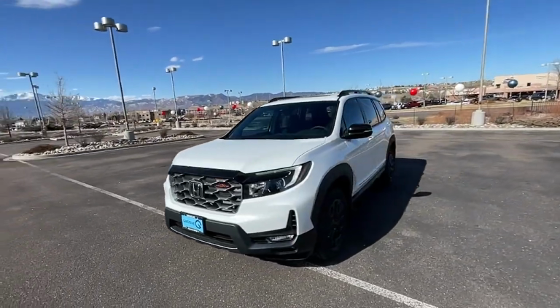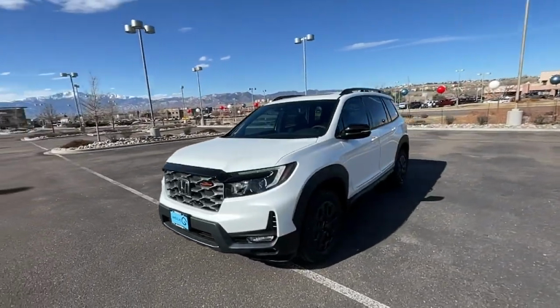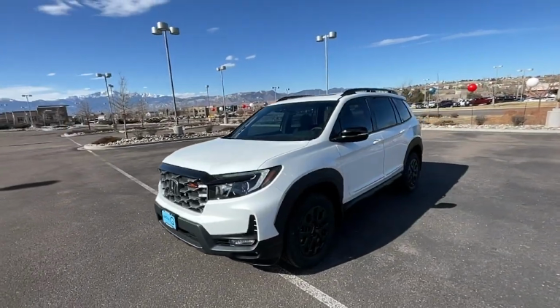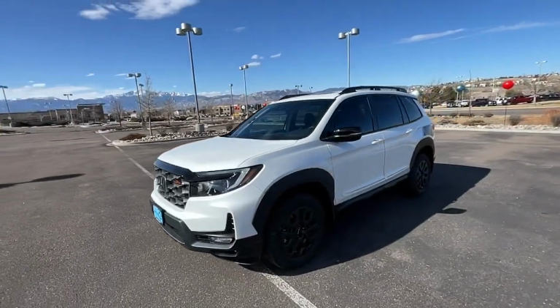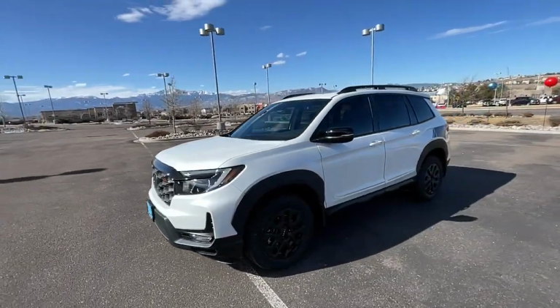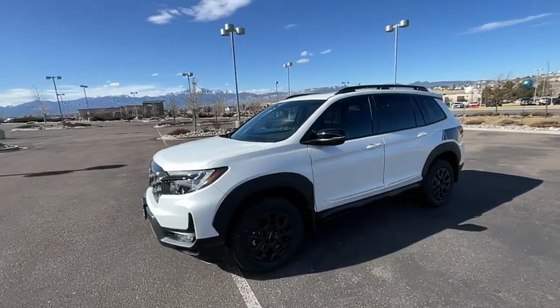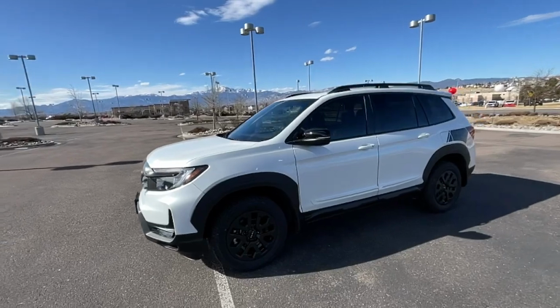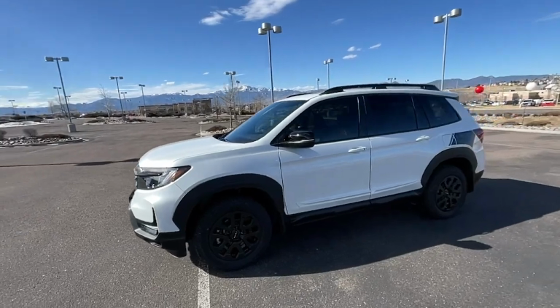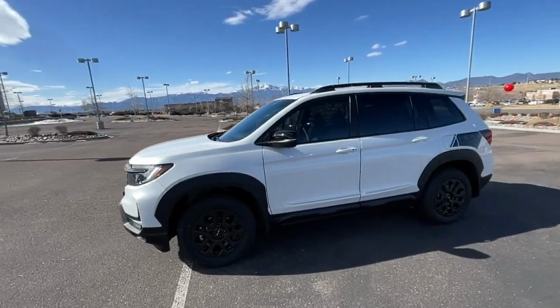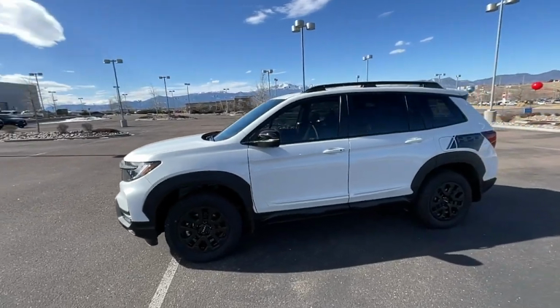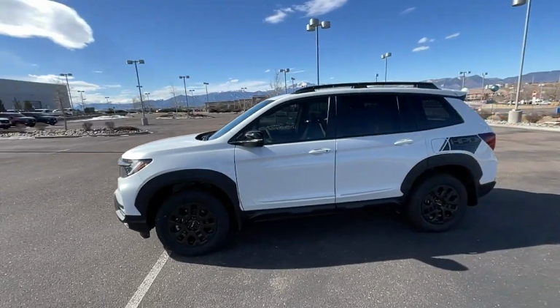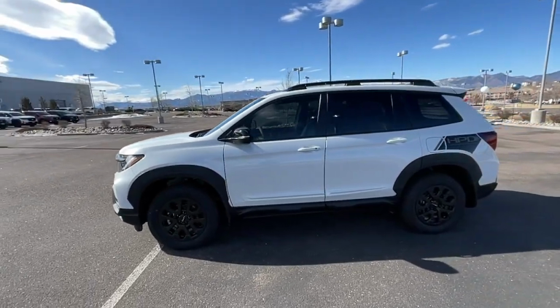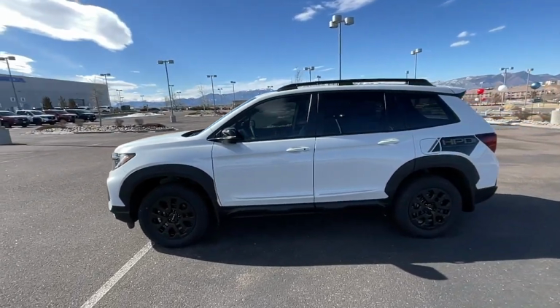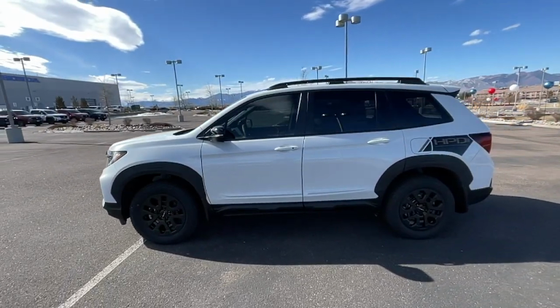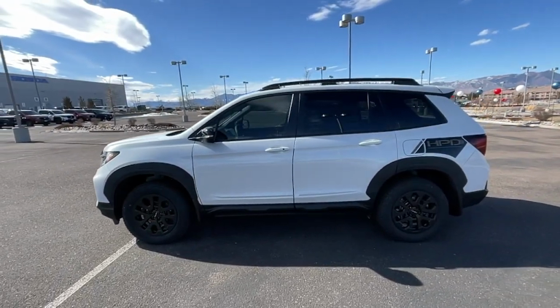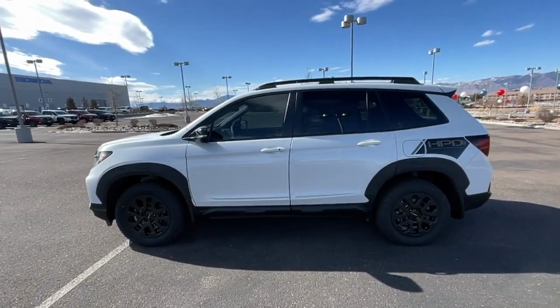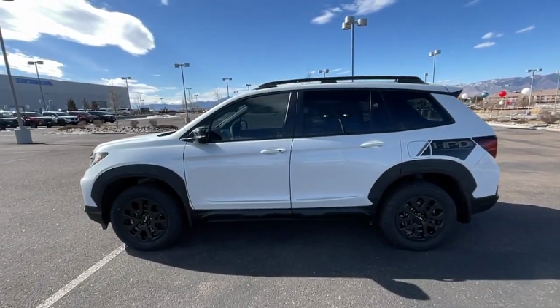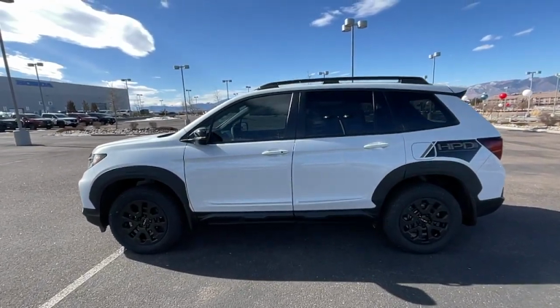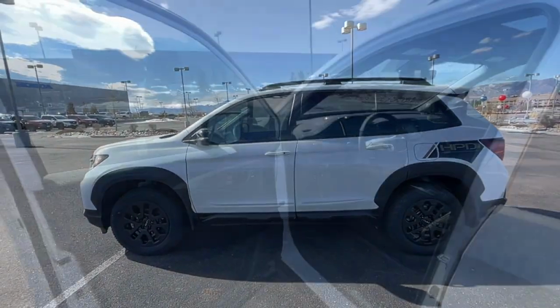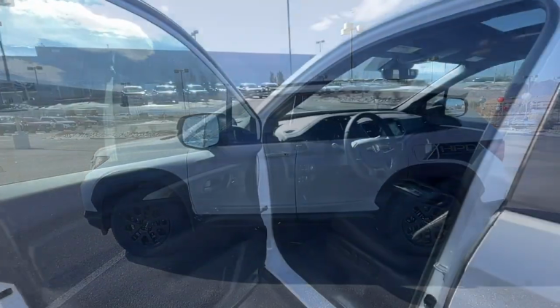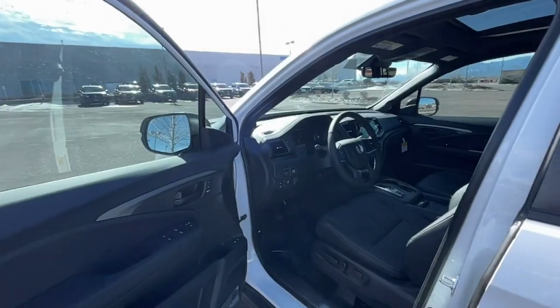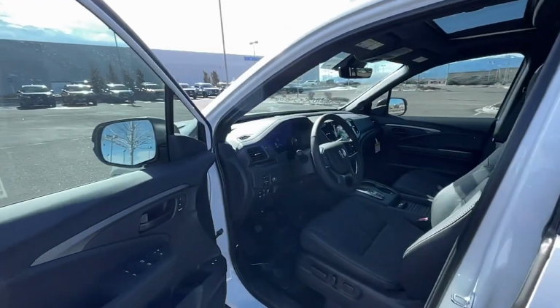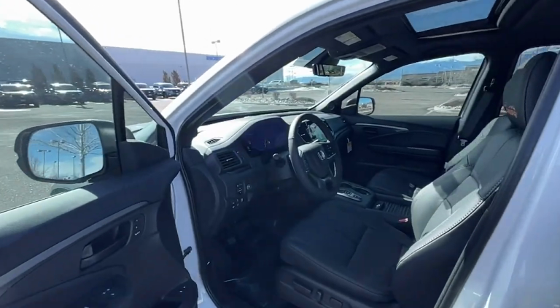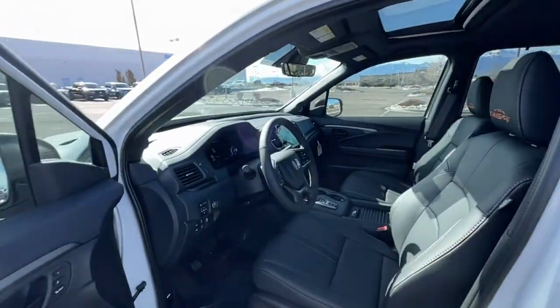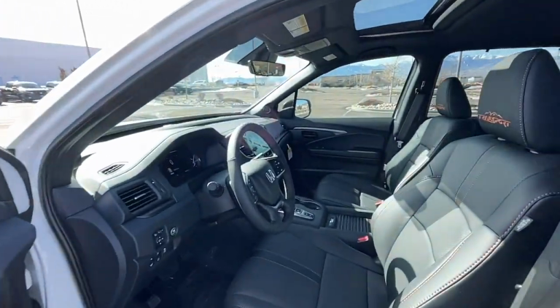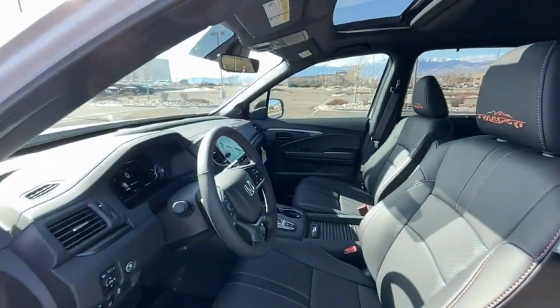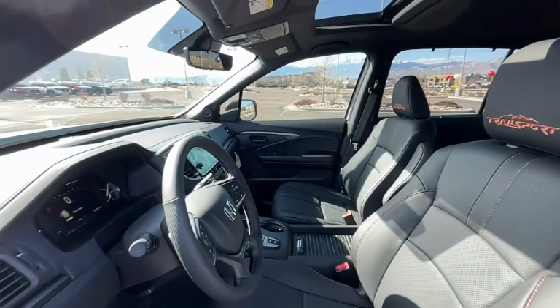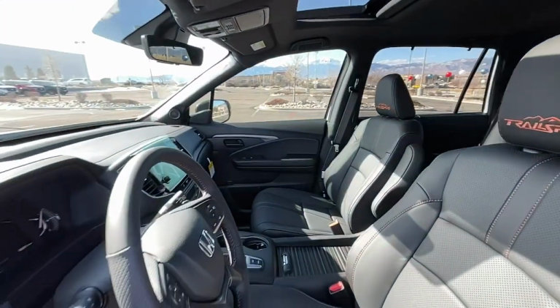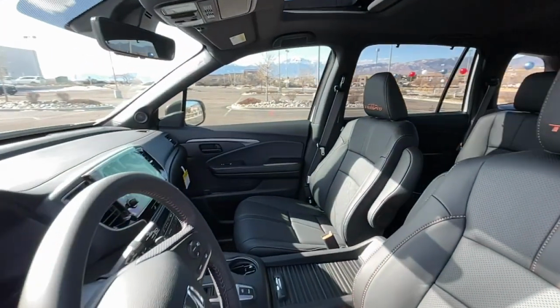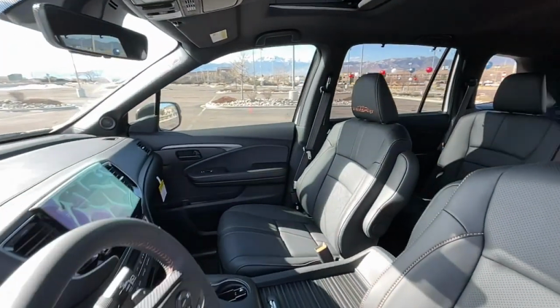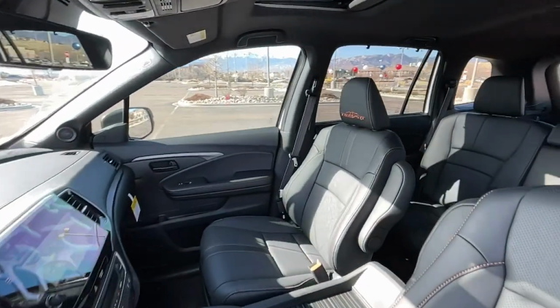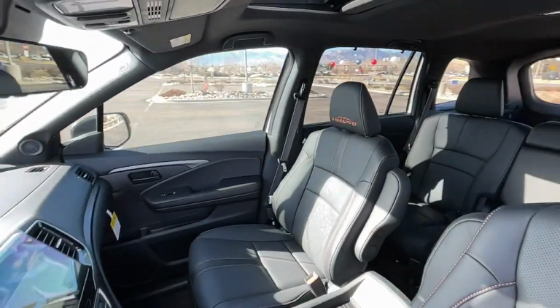The following are some of this vehicle's highlighted options: keyless entry, navigation system, sun/moonroof, lane-keeping assist, heated mirrors, satellite radio.